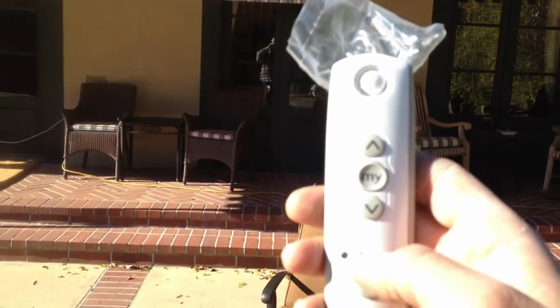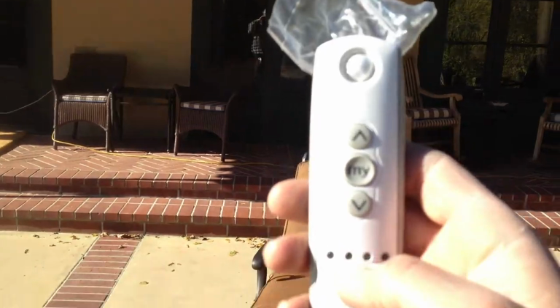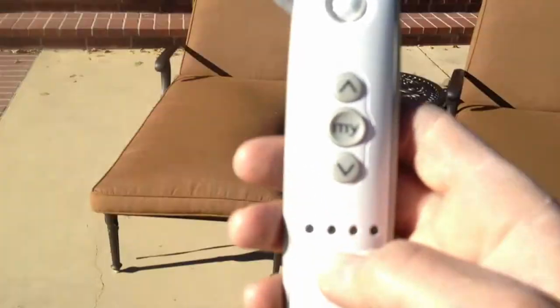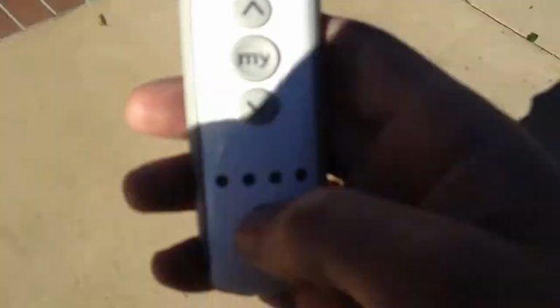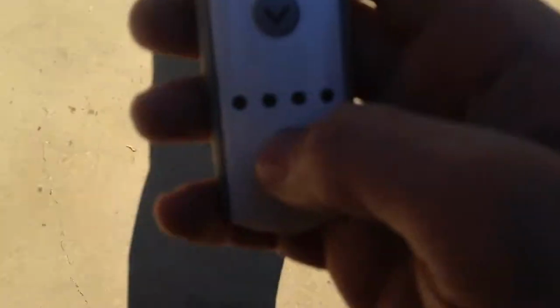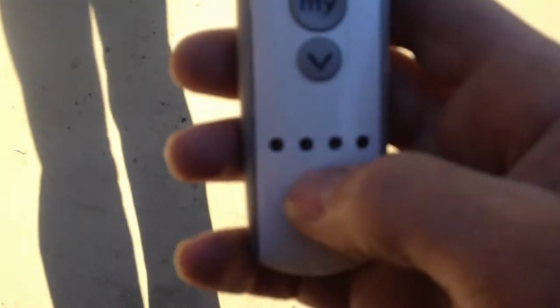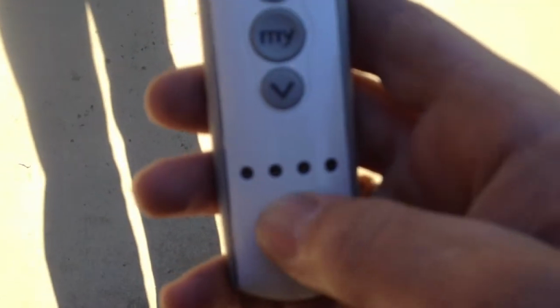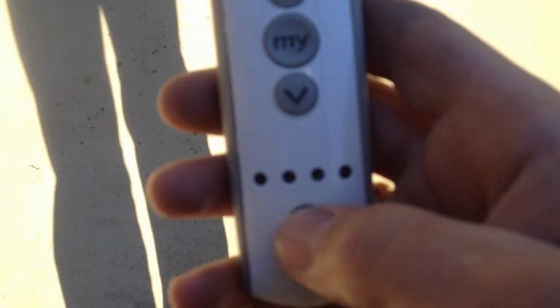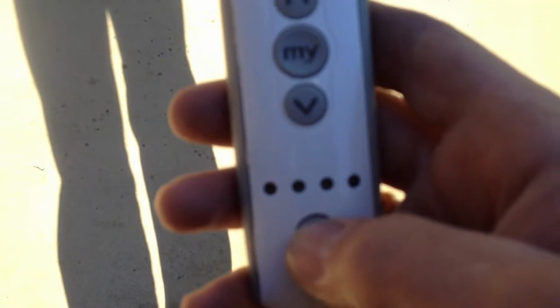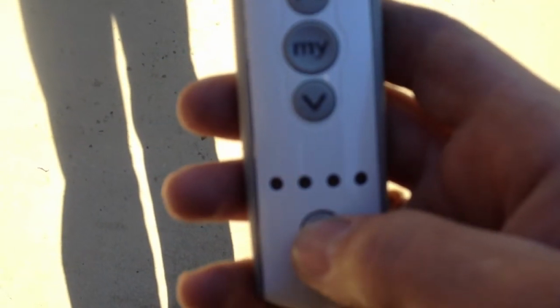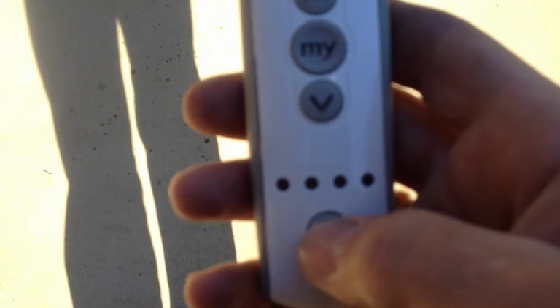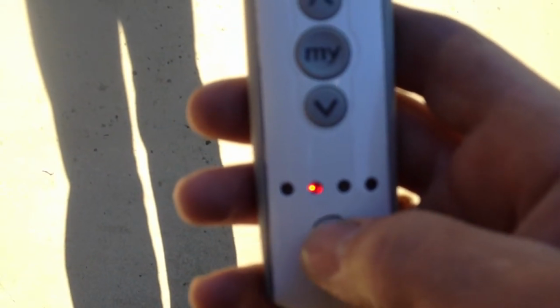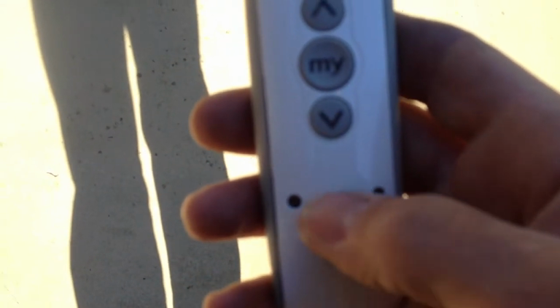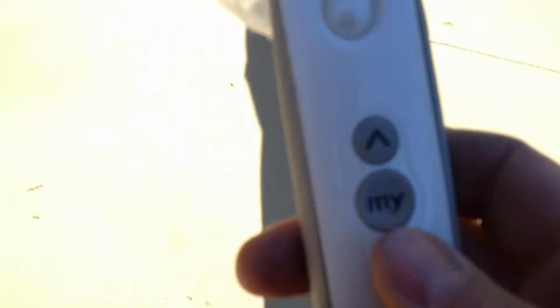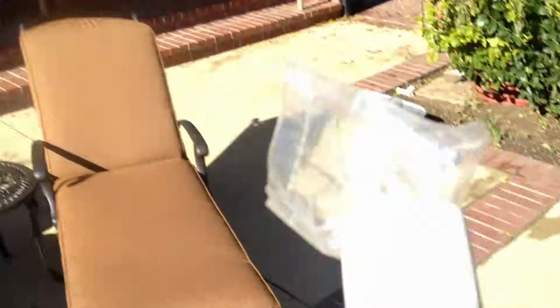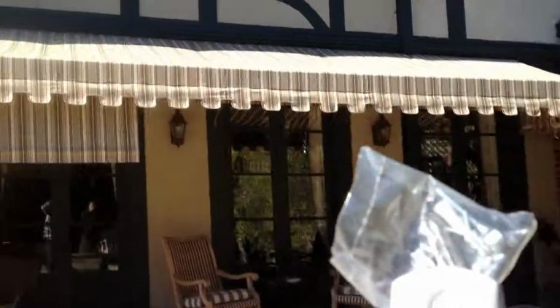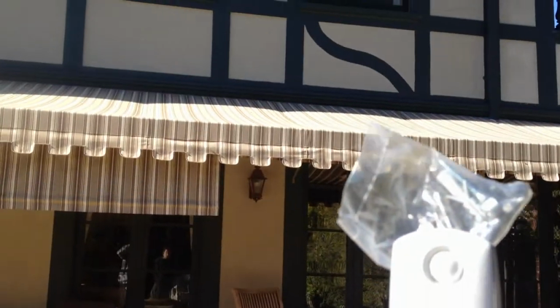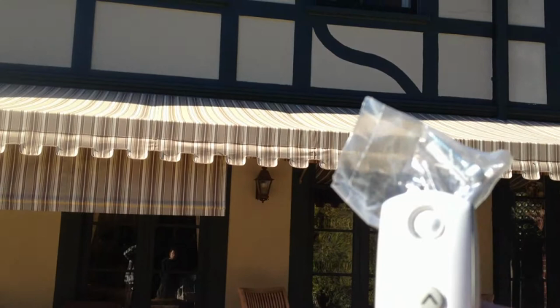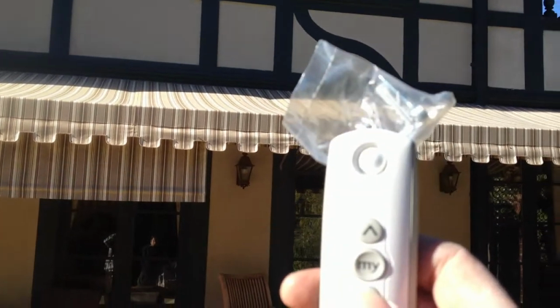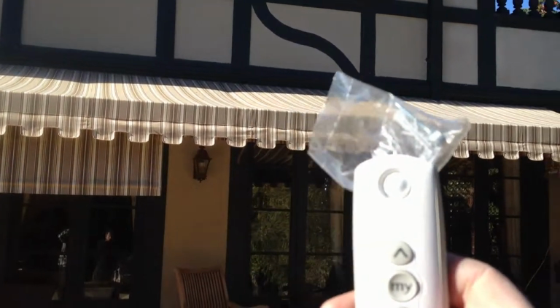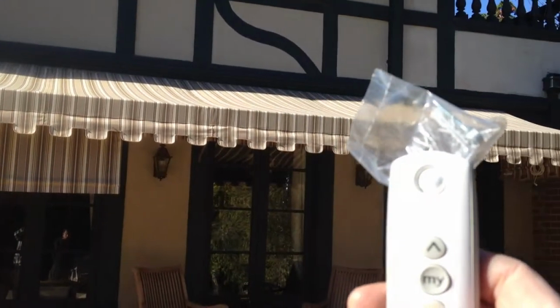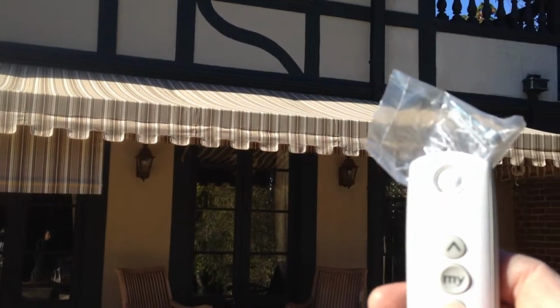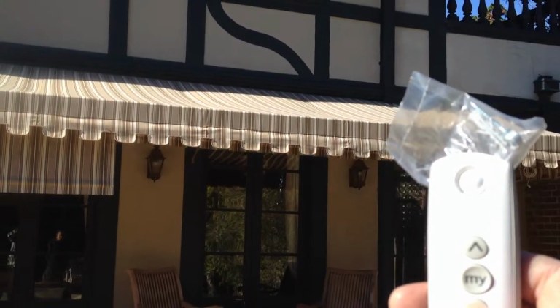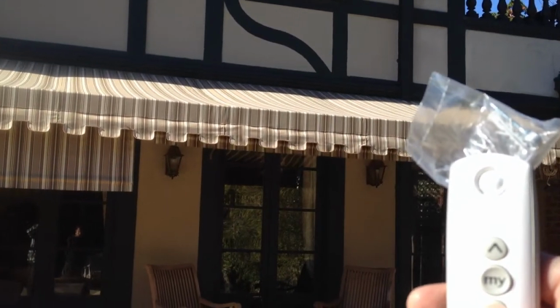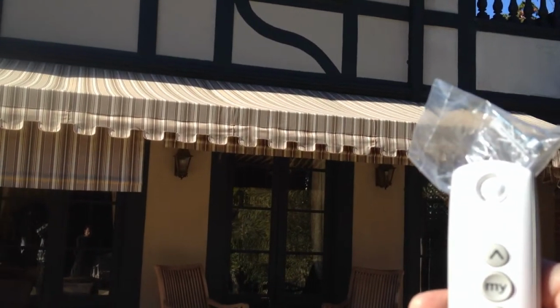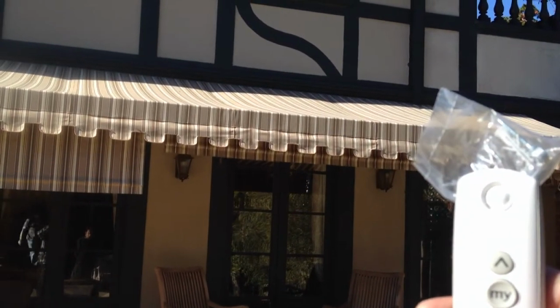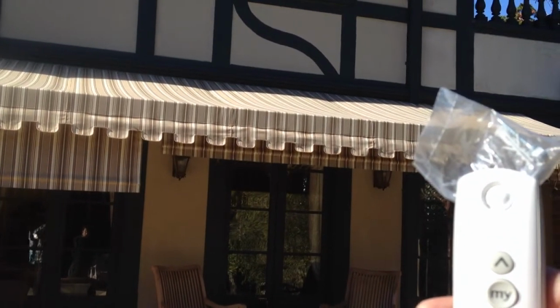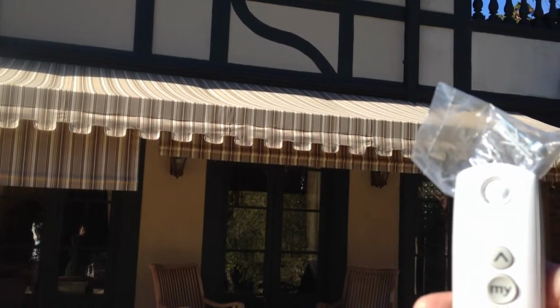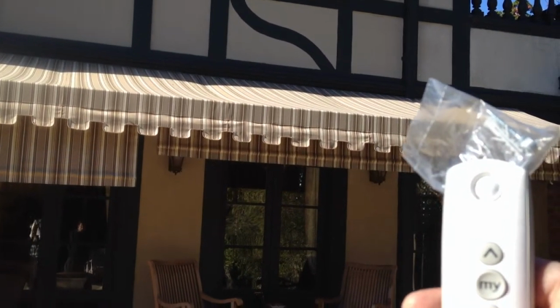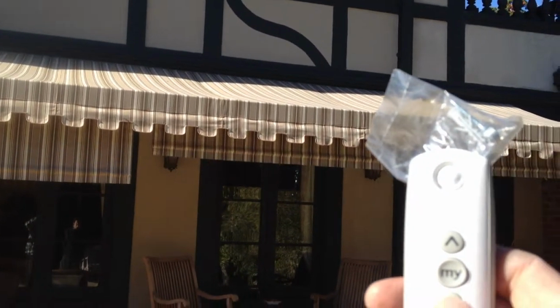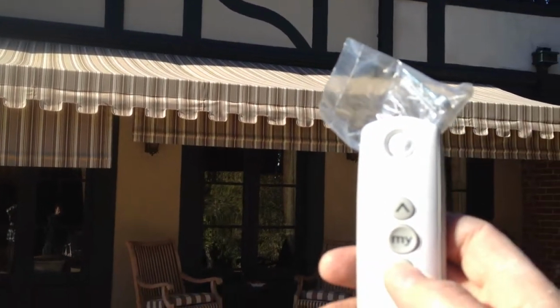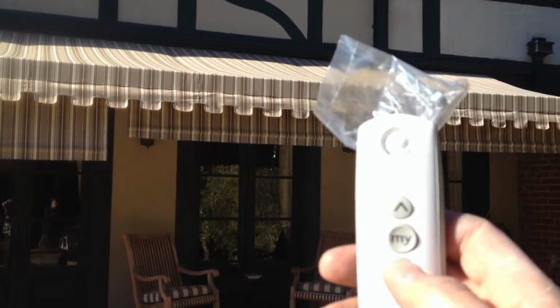You take channel two, push the button, and the other one opens up.